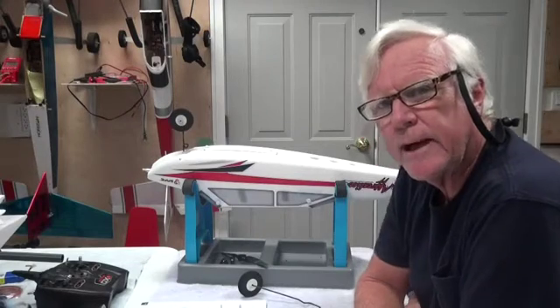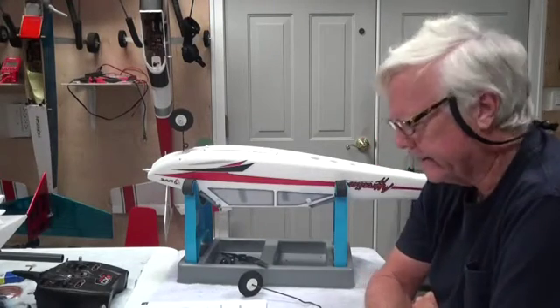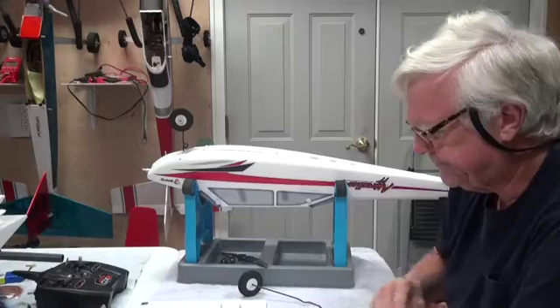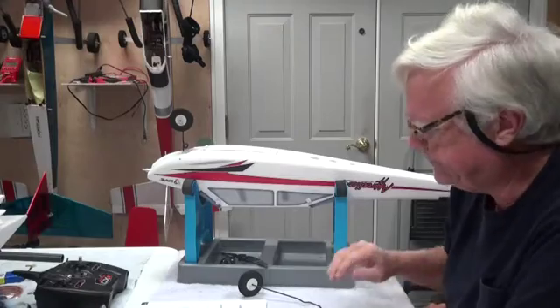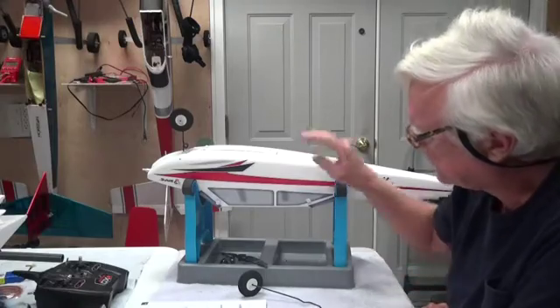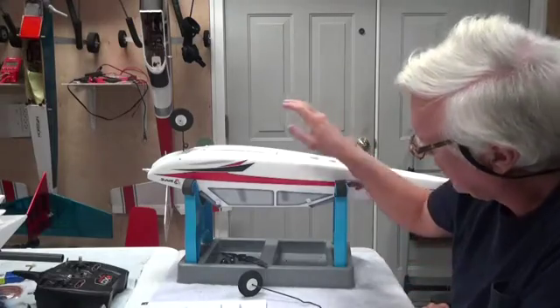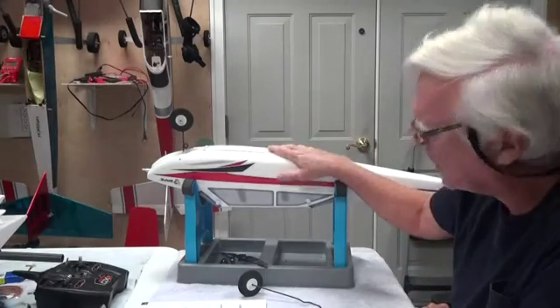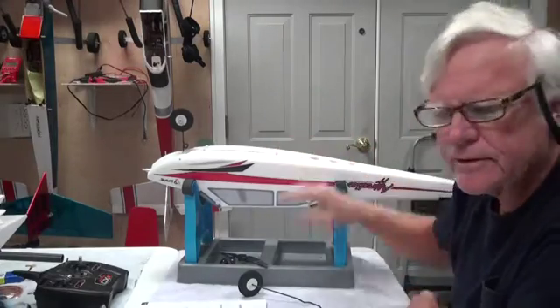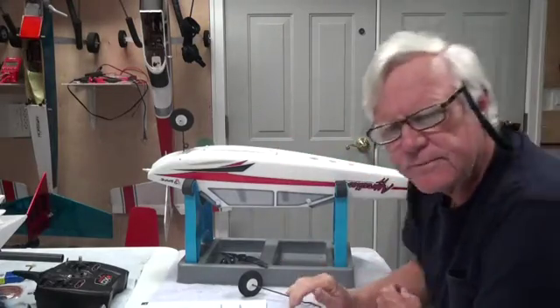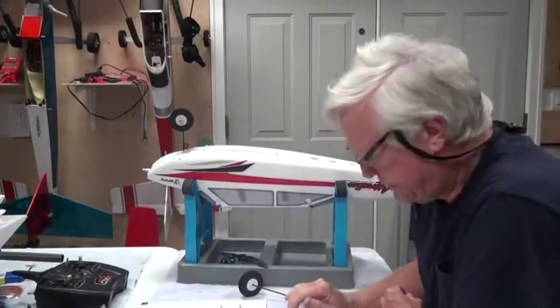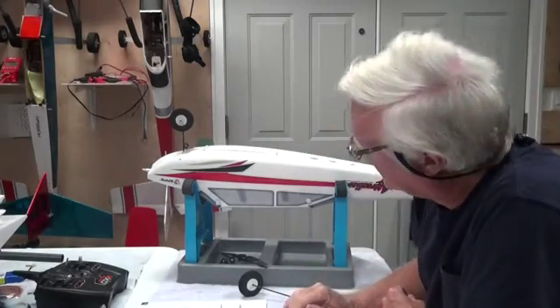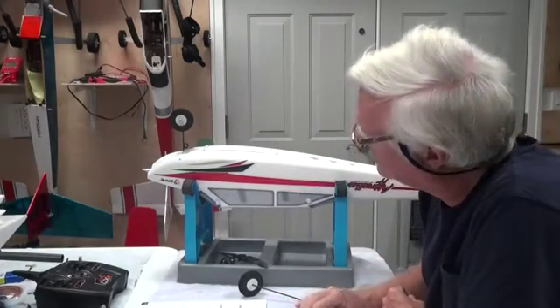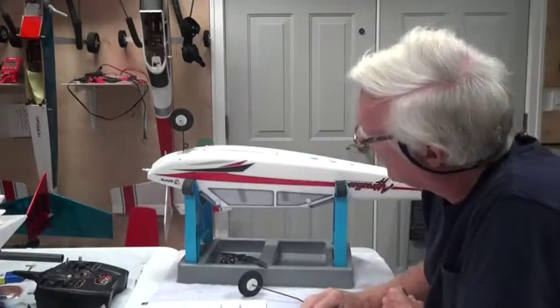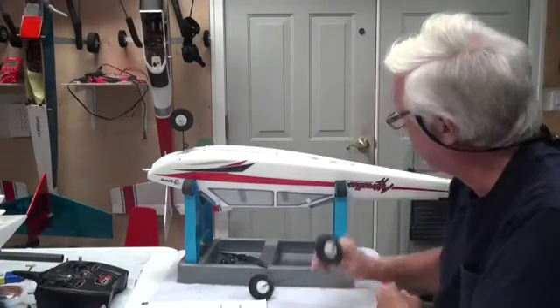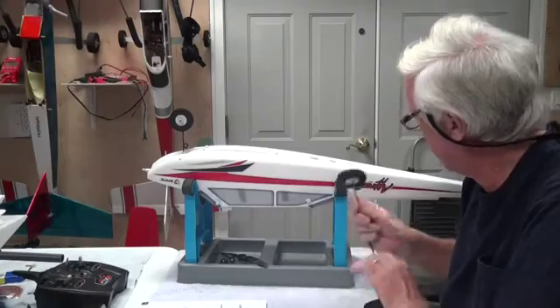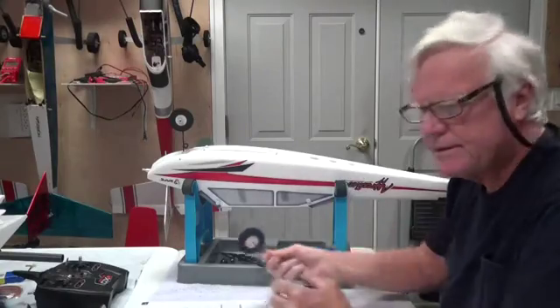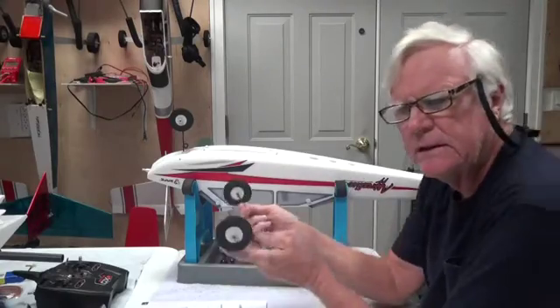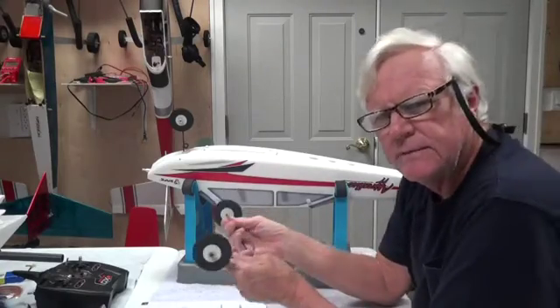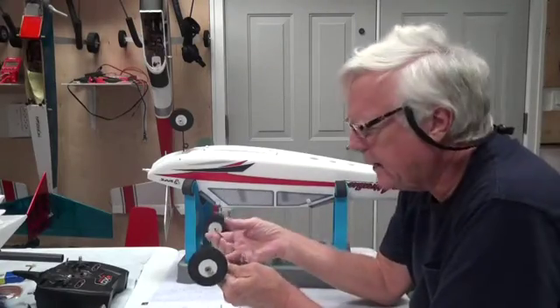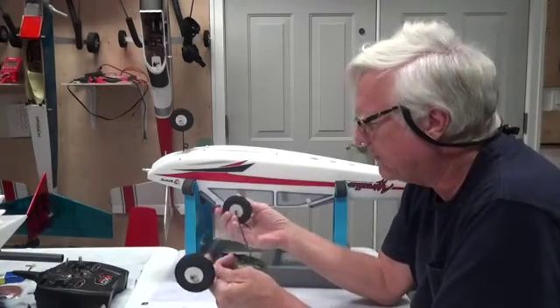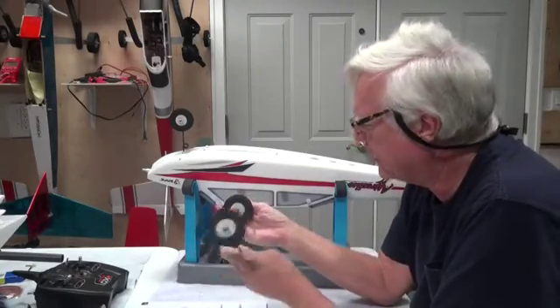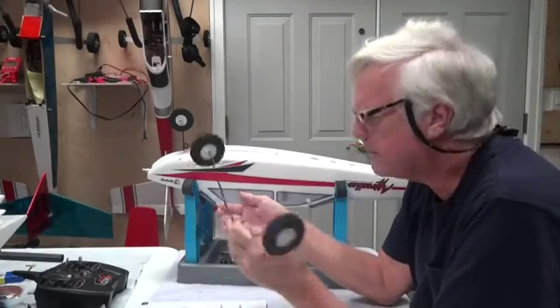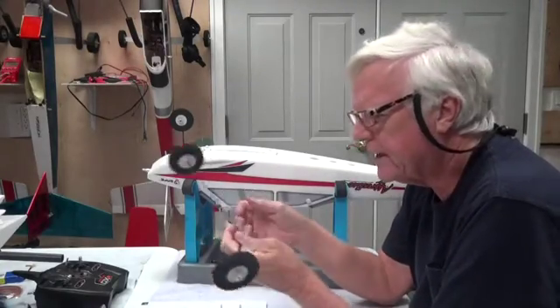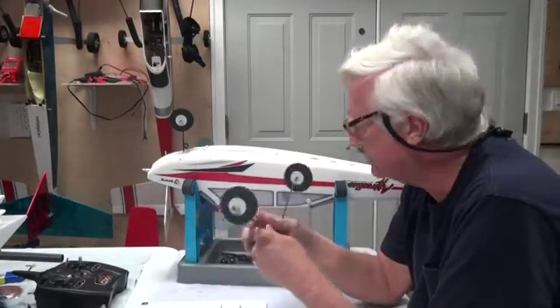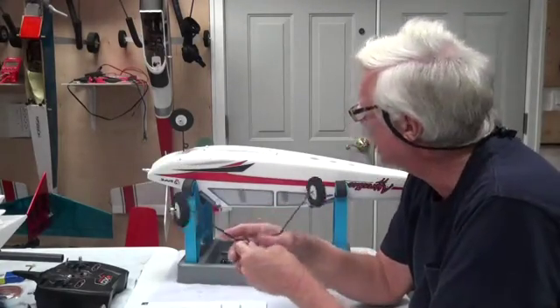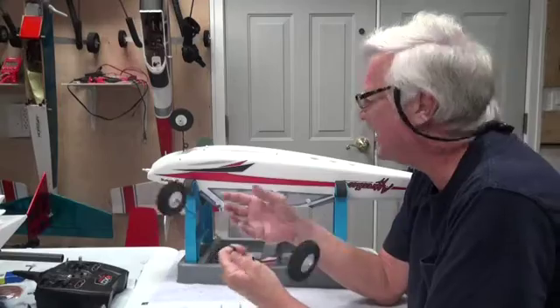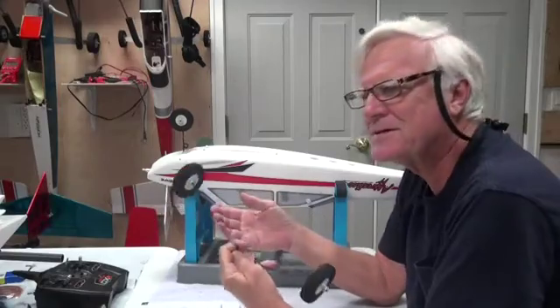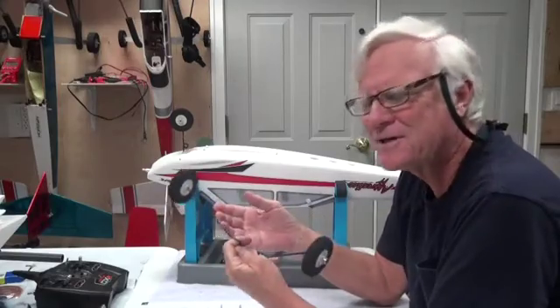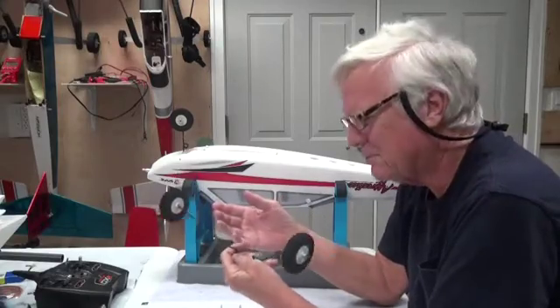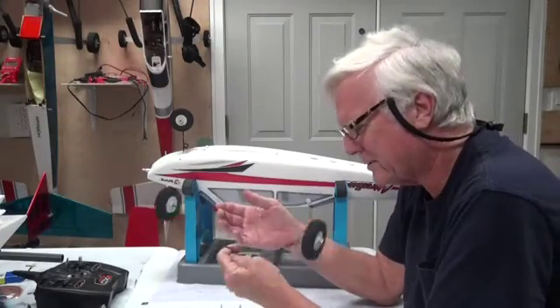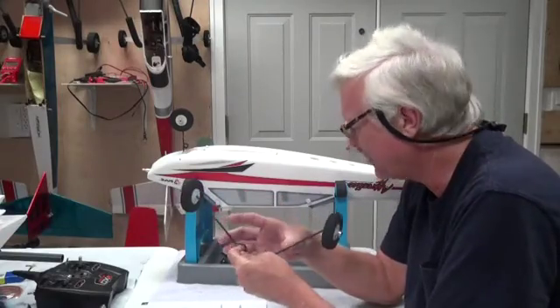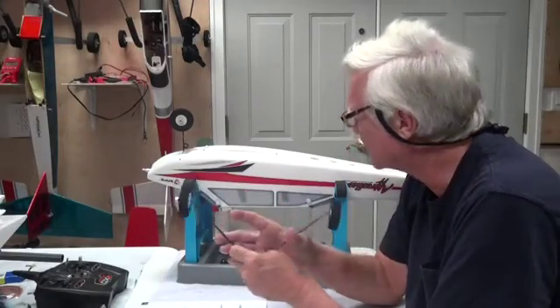Welcome back. In this video about the Apprentice S-15E Ready to Fly airplane, it's time to put the main gear on. Now the main gear is kind of simple, but there are a couple of things I want to explain.